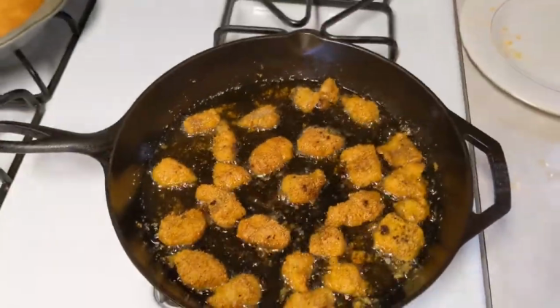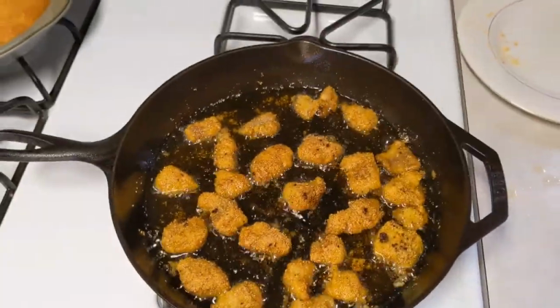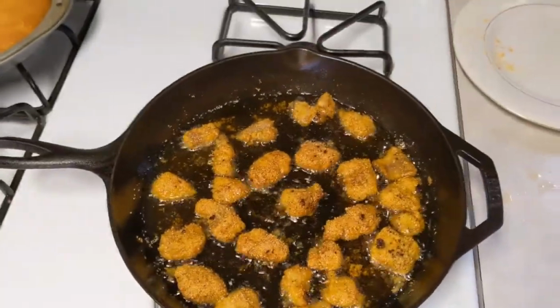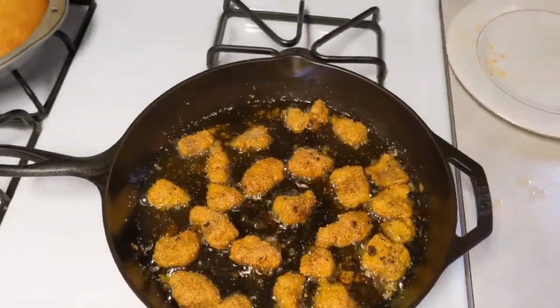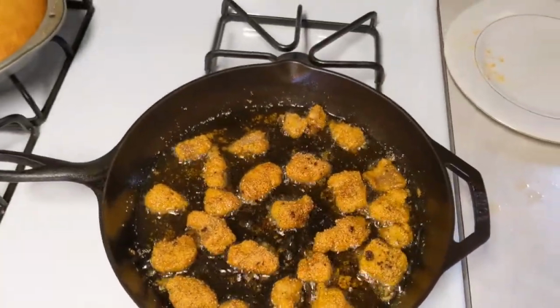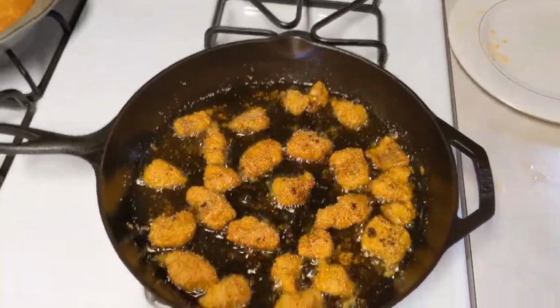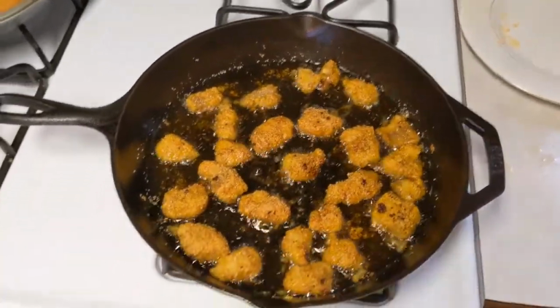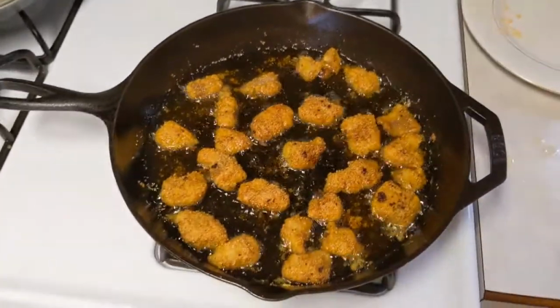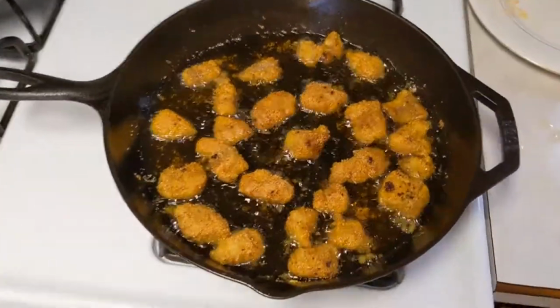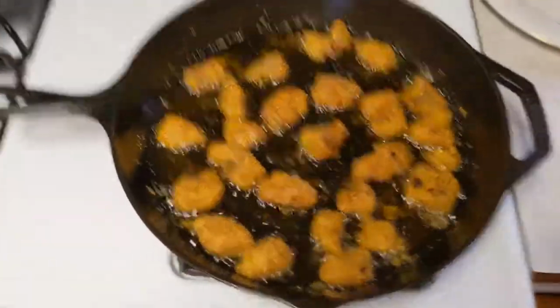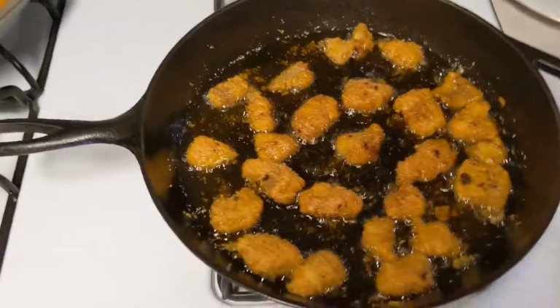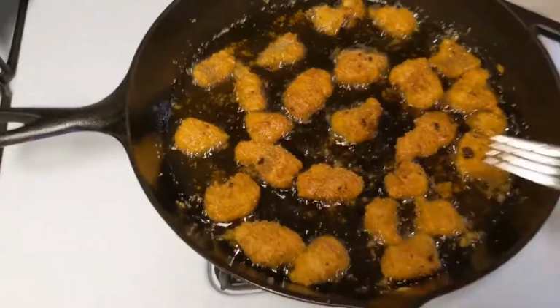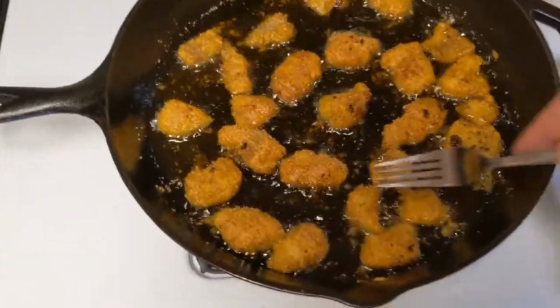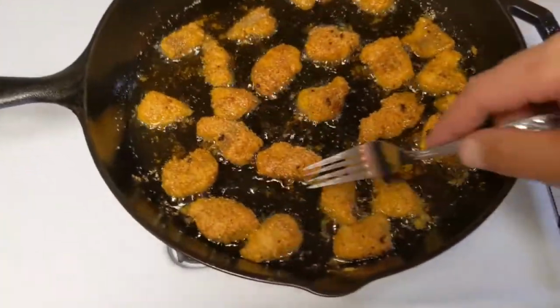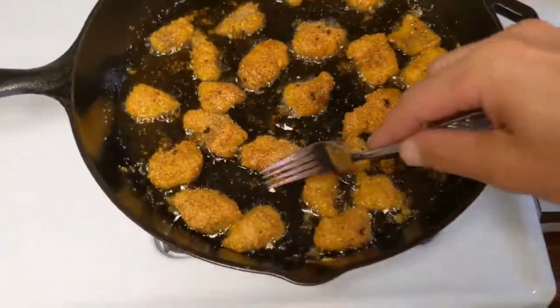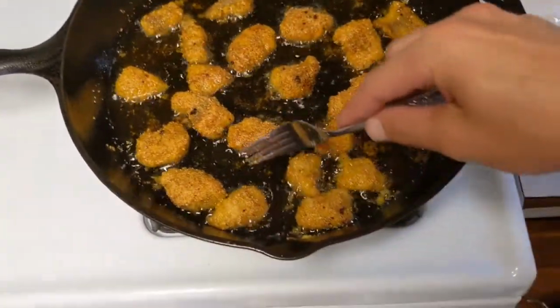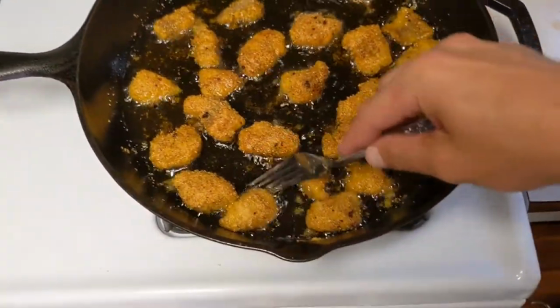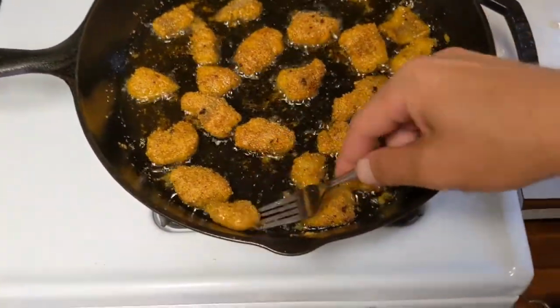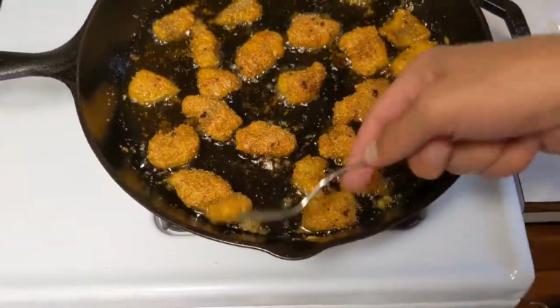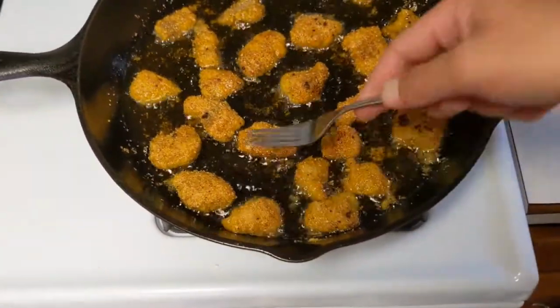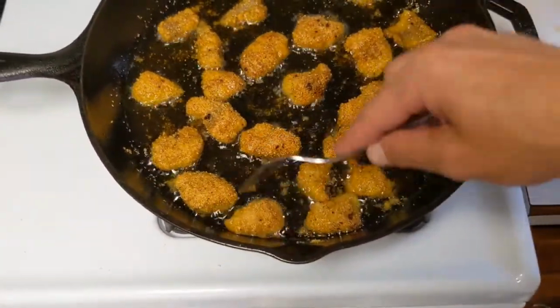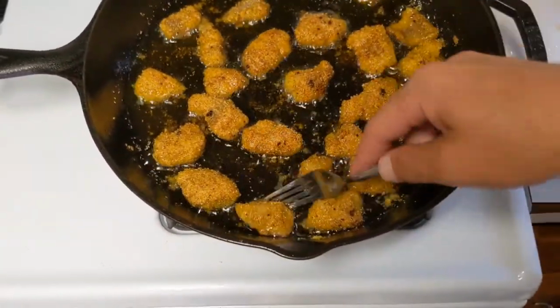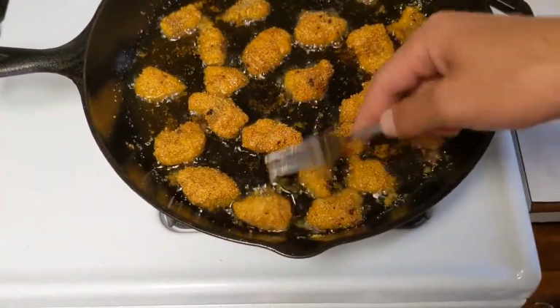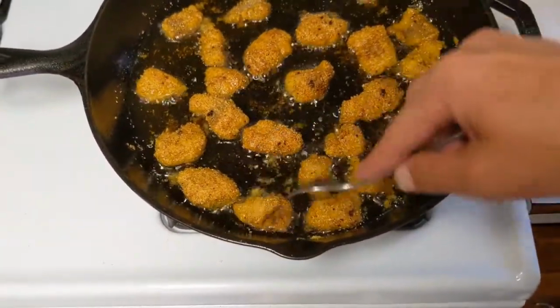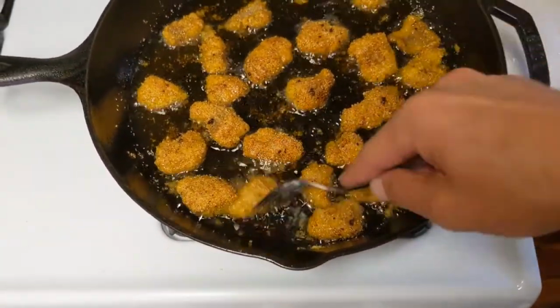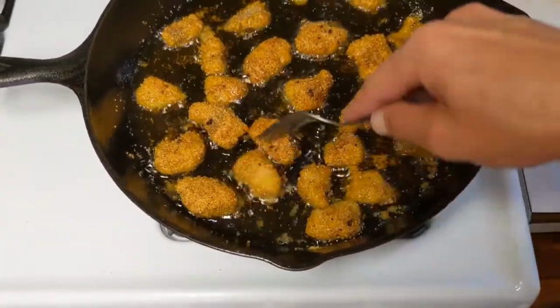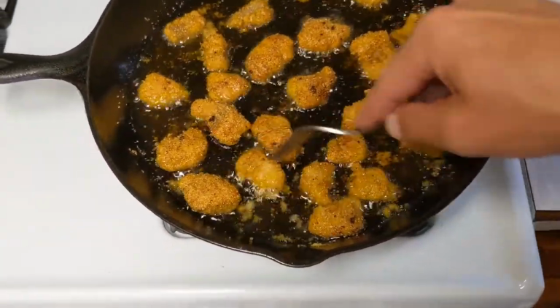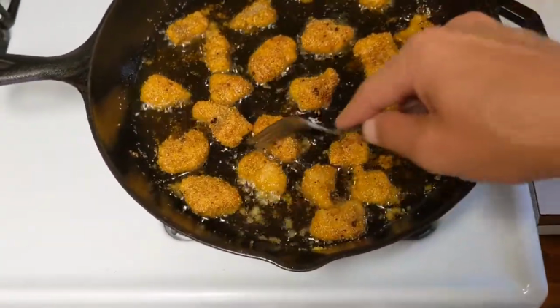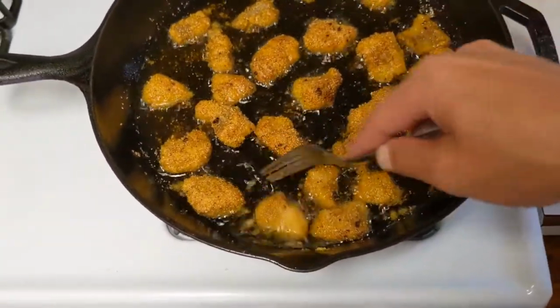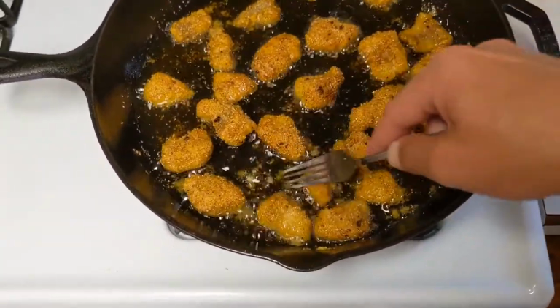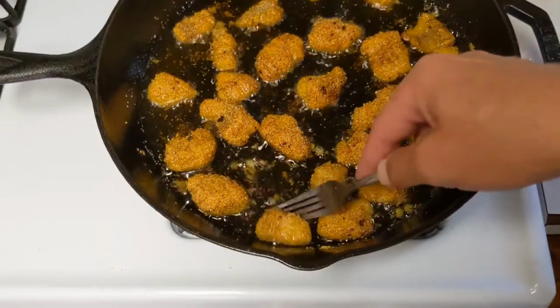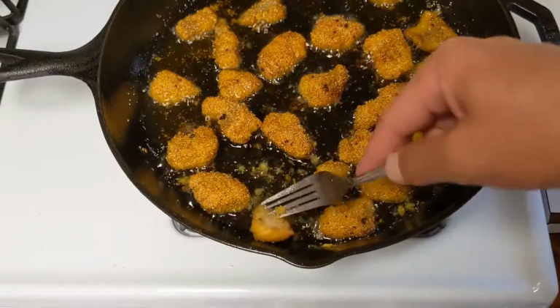This is getting close to being done. Because it will keep frying guys — it's nice and hot.